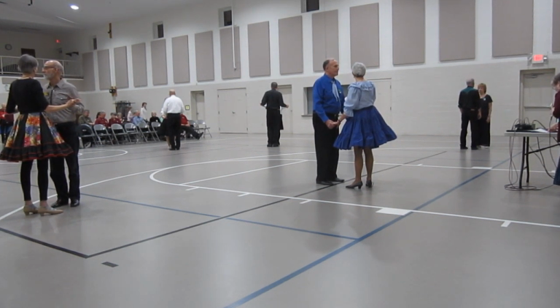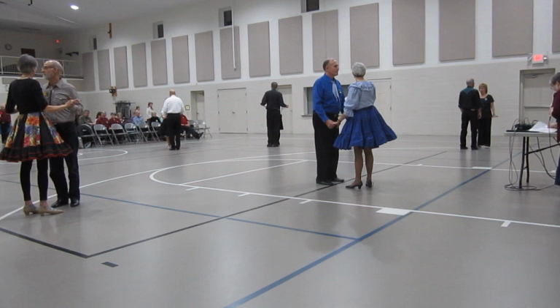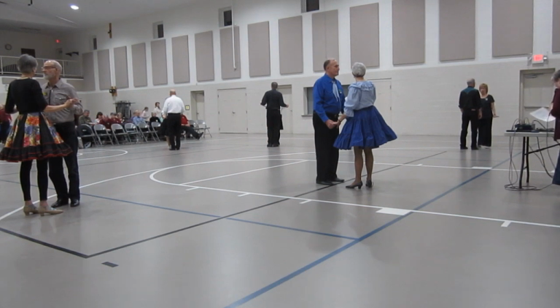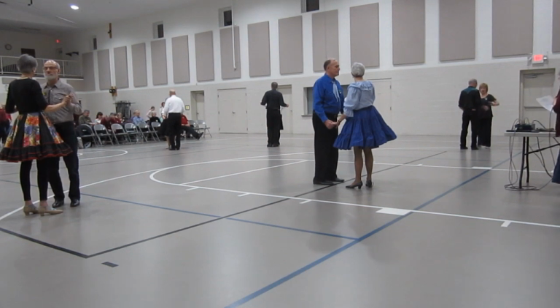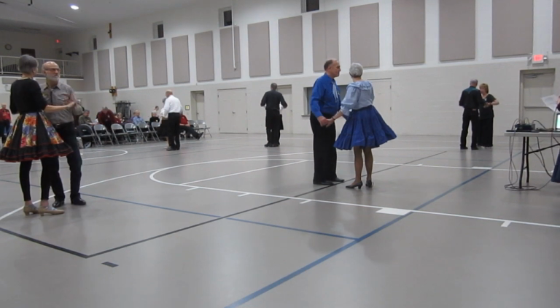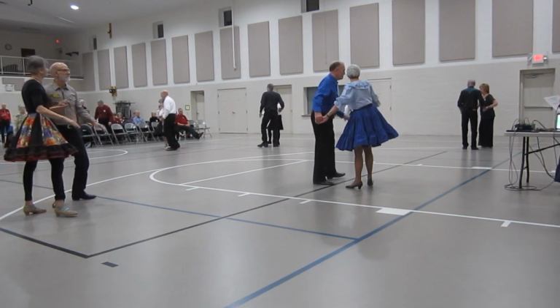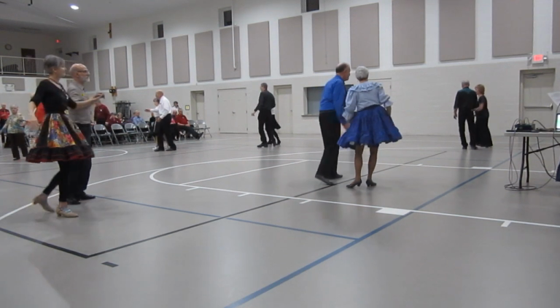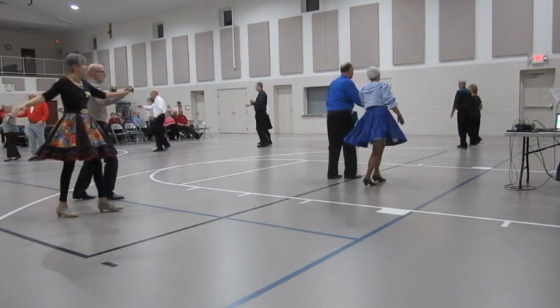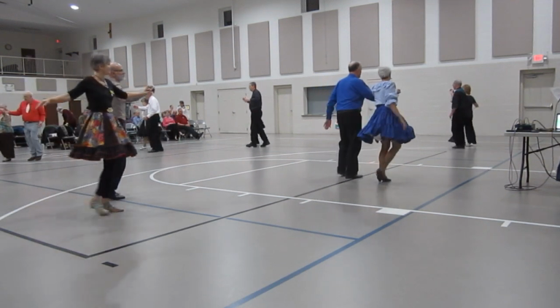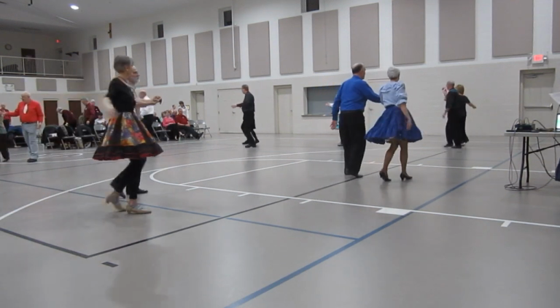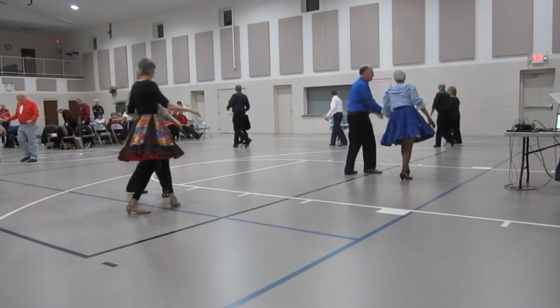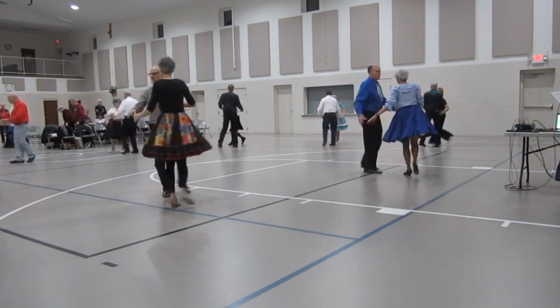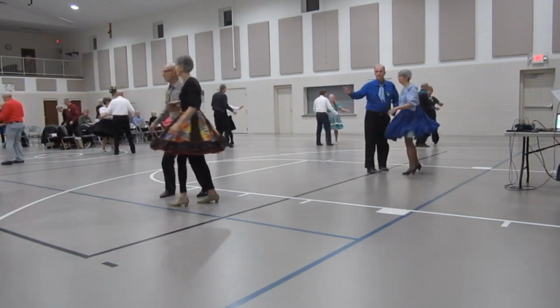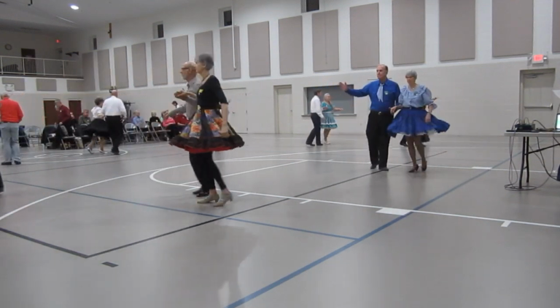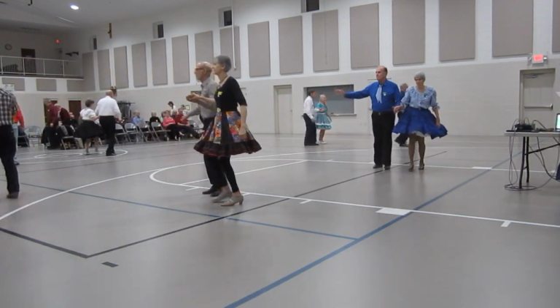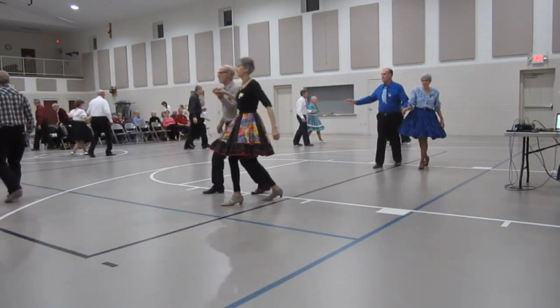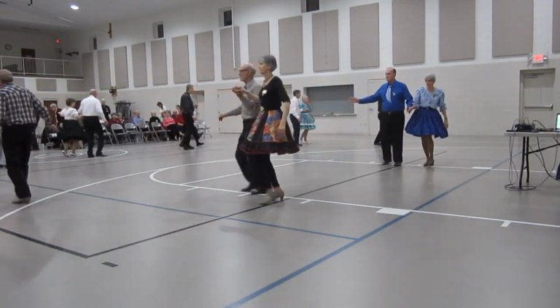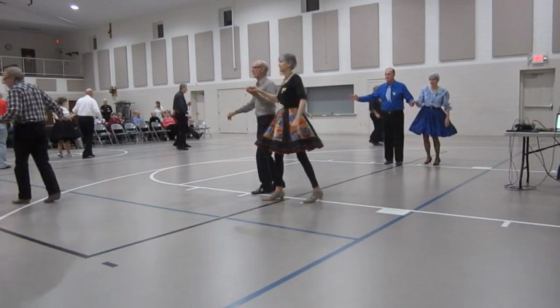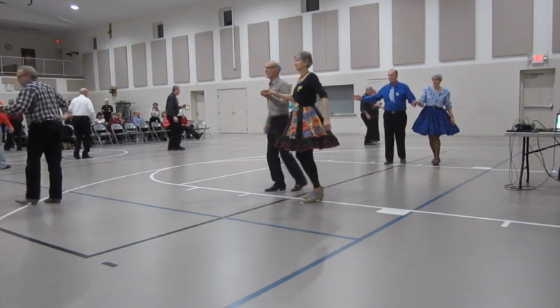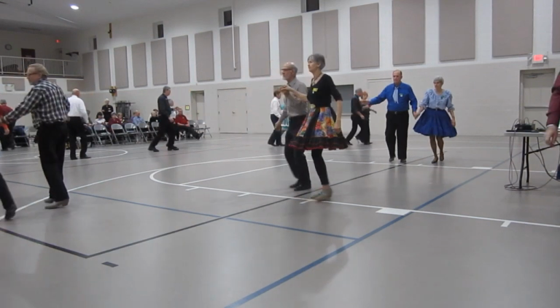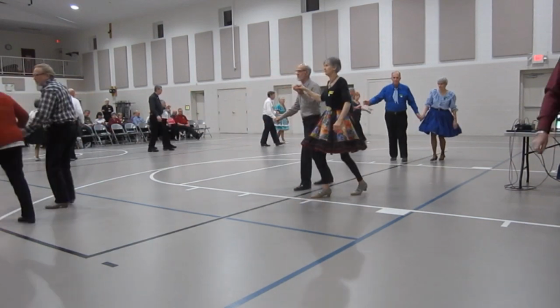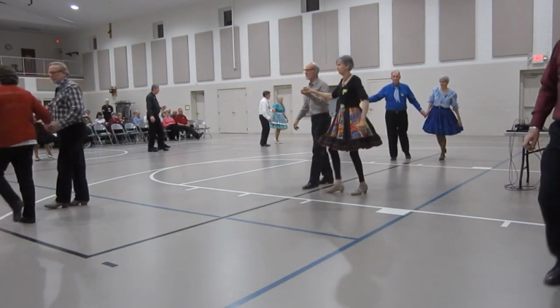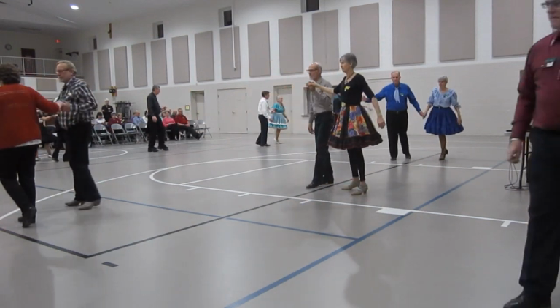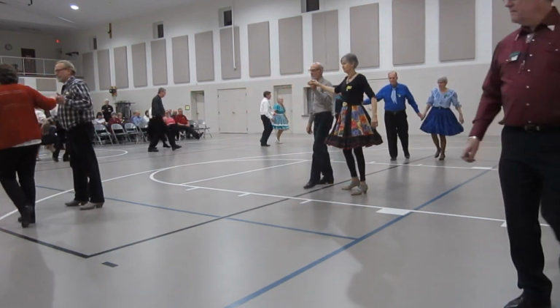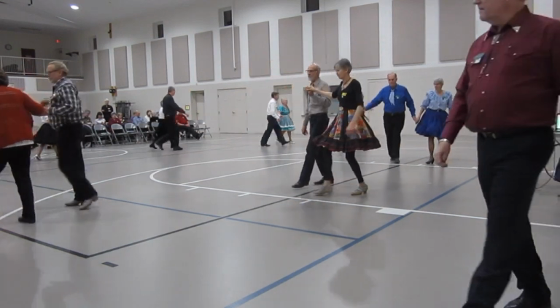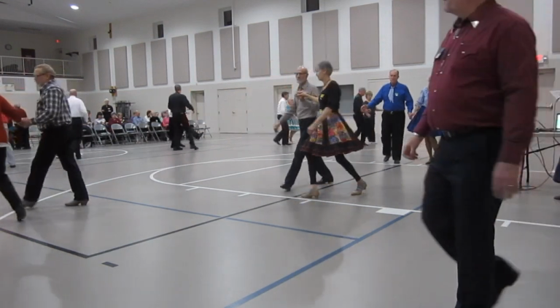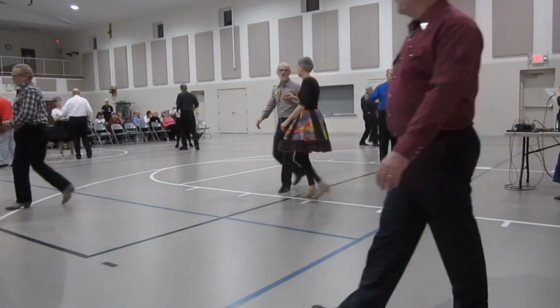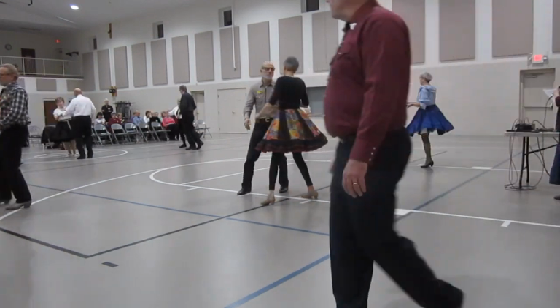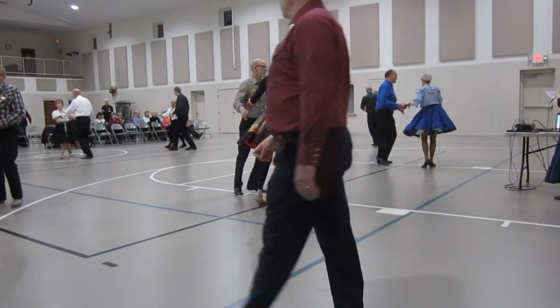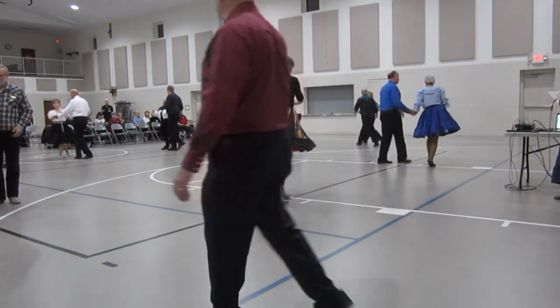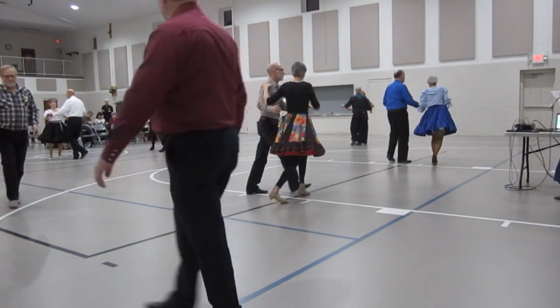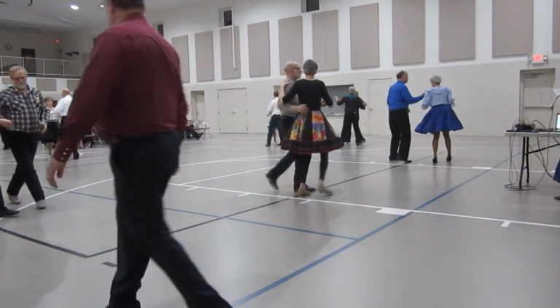Waltz away. Turn in face reverse. Backward waltz. Back draw and touch. Through, twinkle twice. To a bind.